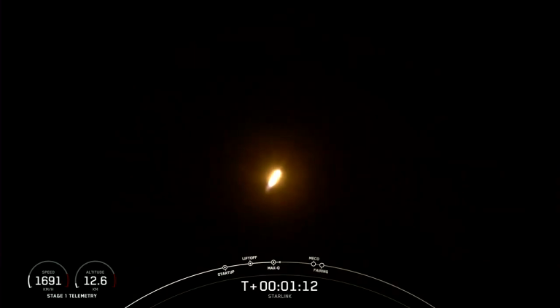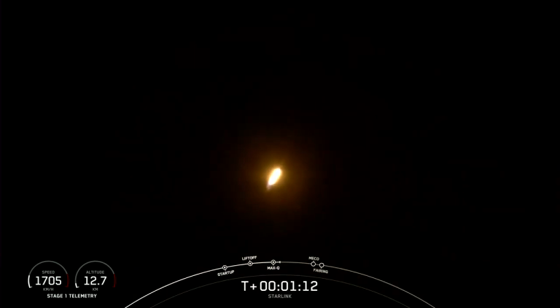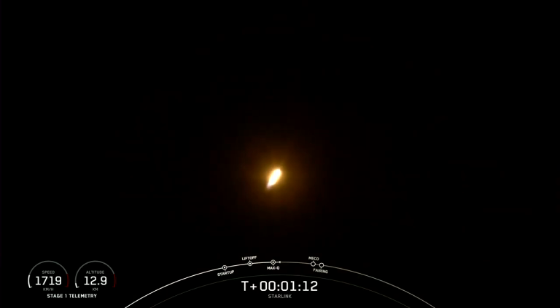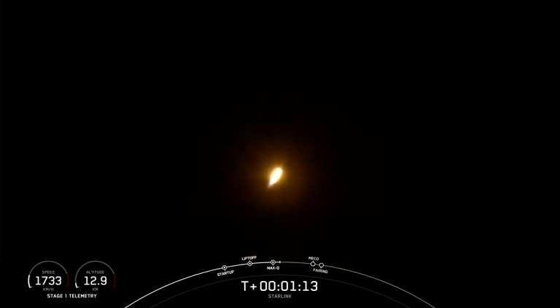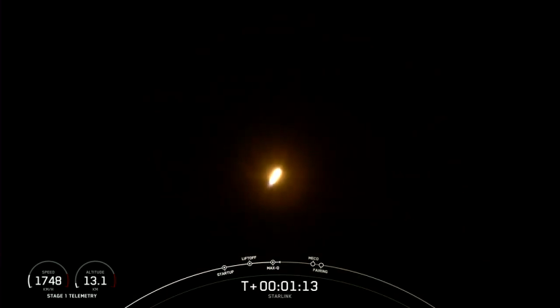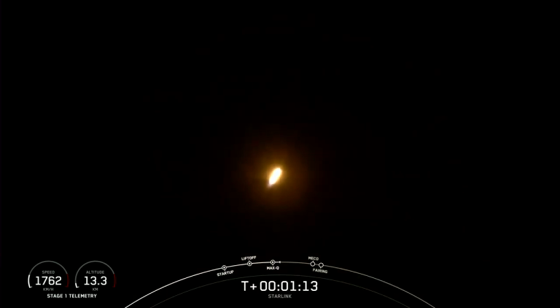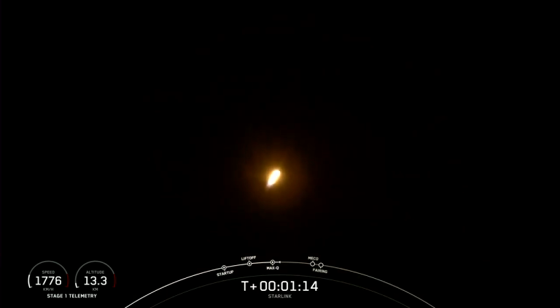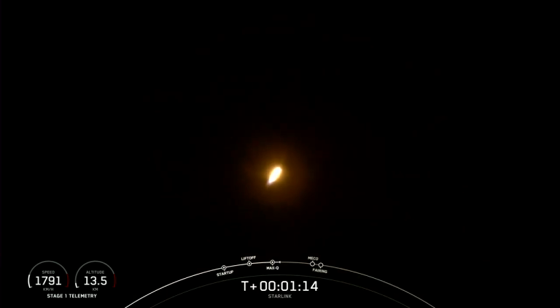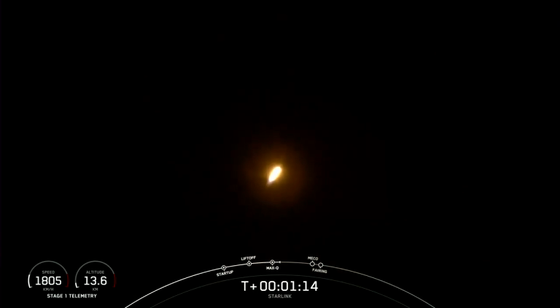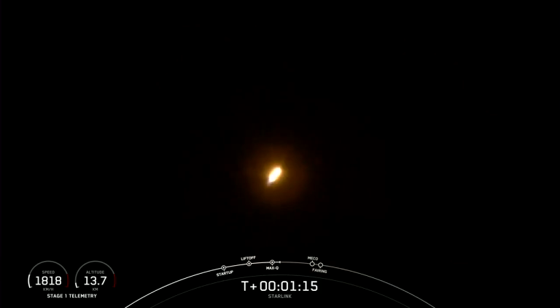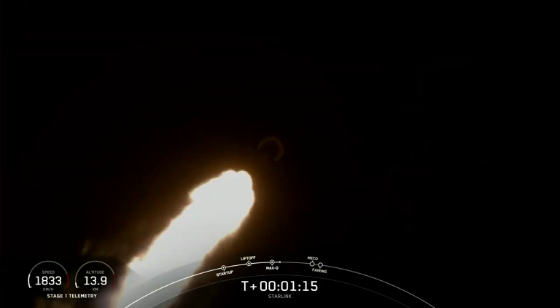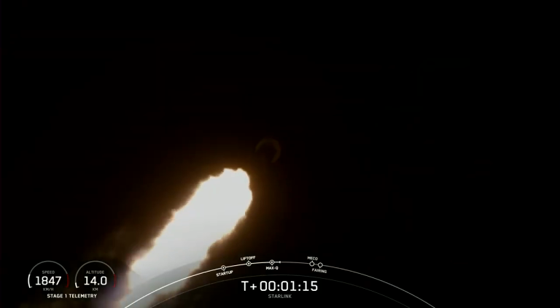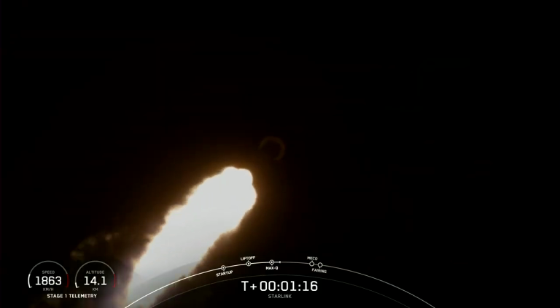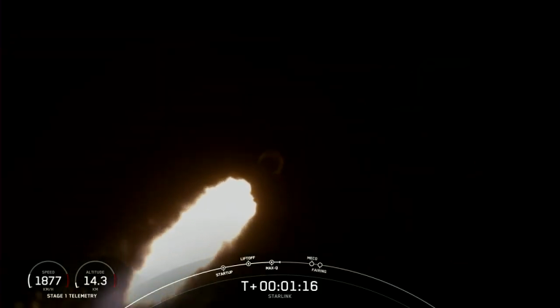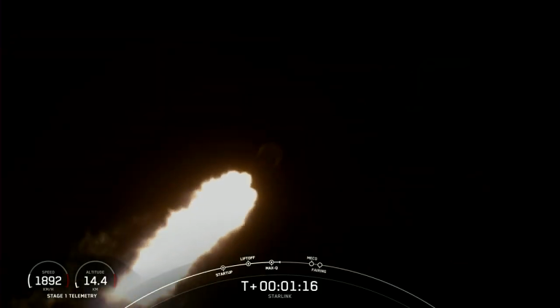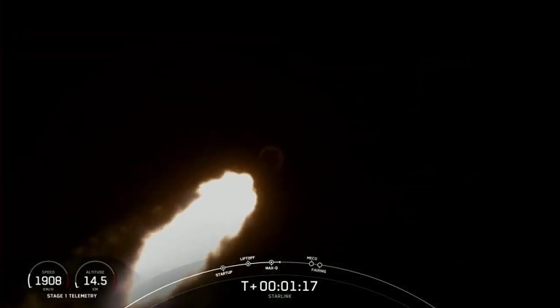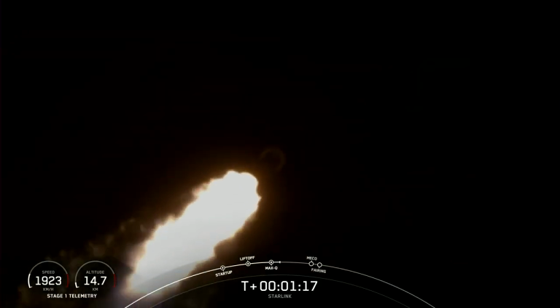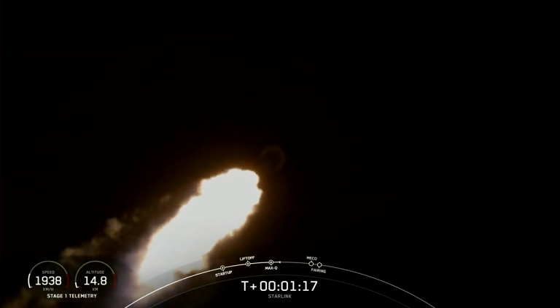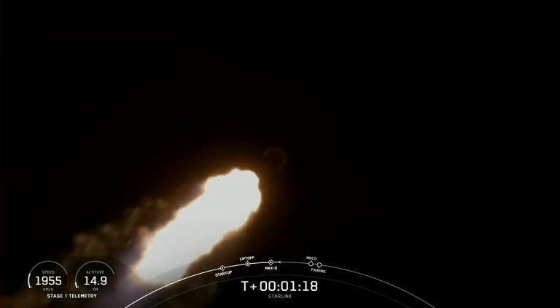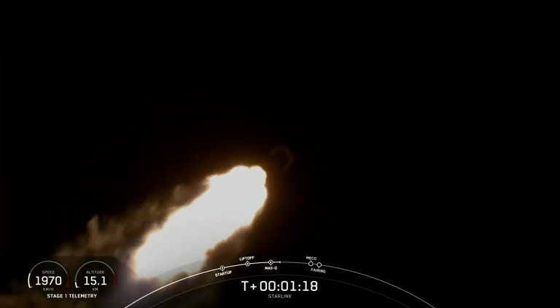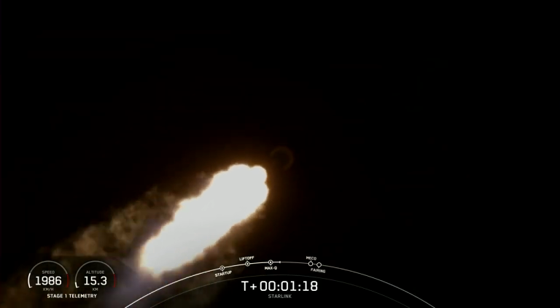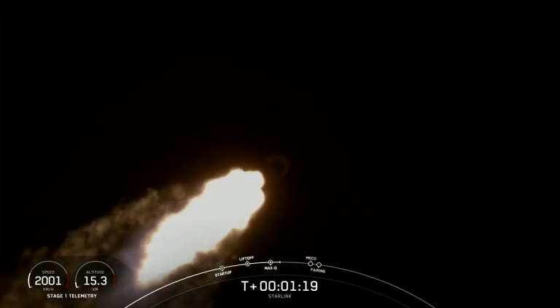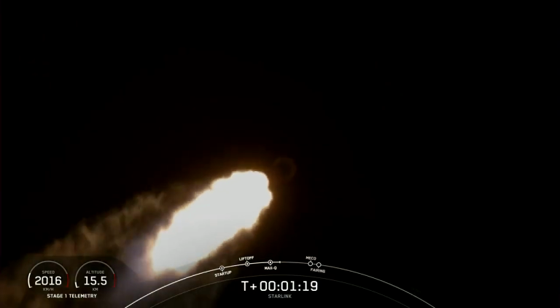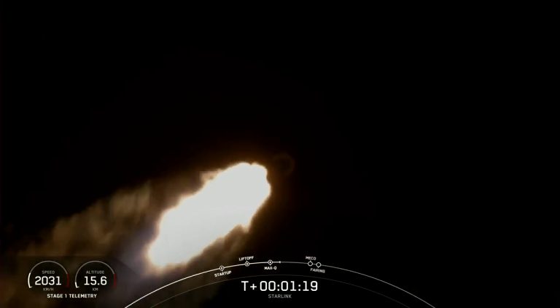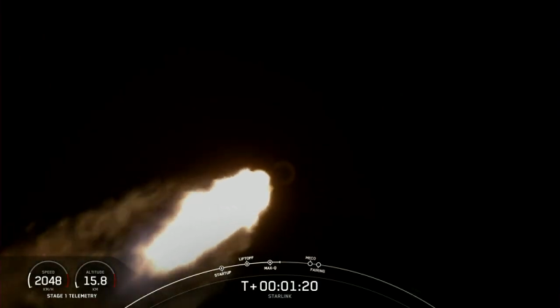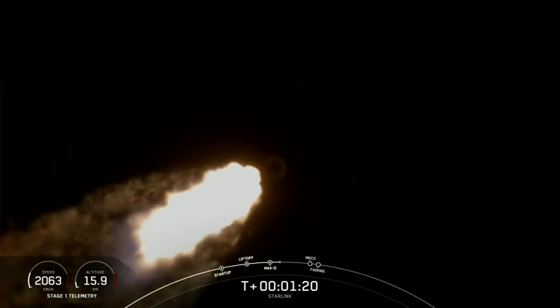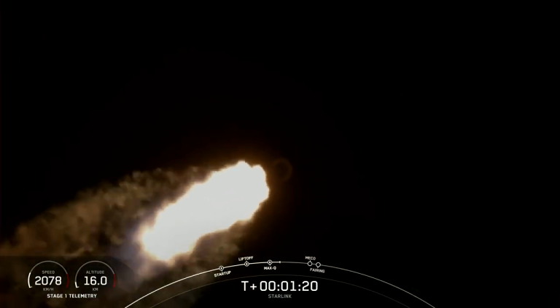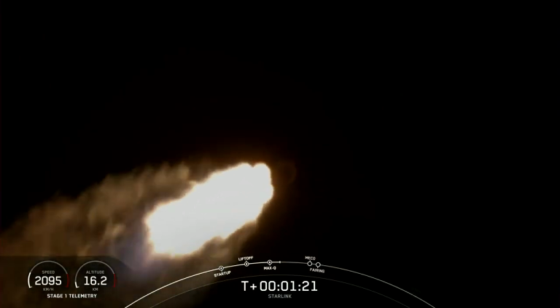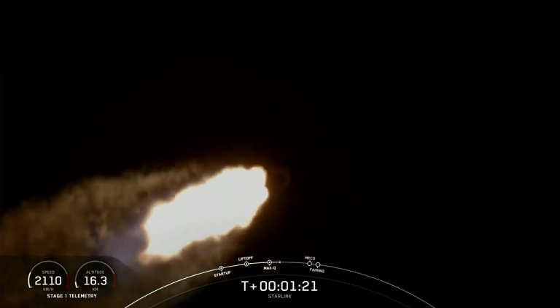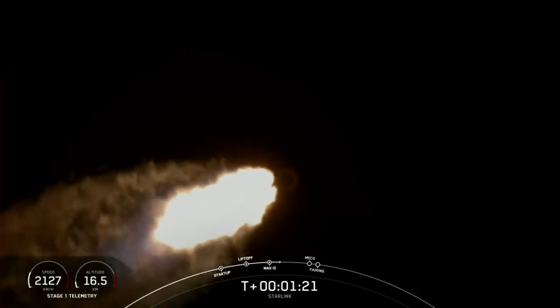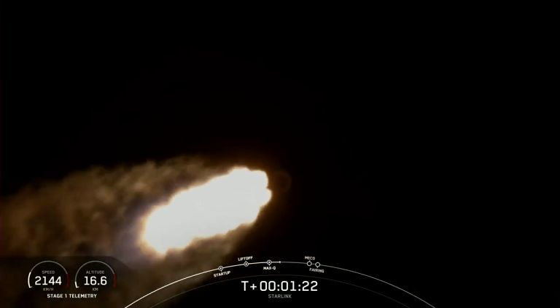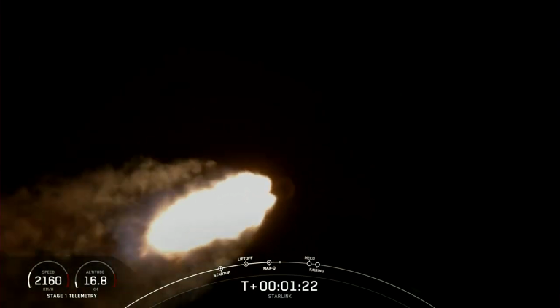Max Q. There you just heard the call-out that Falcon 9 has reached Max Q, or maximum aerodynamic pressure. This is the highest pressure that the structures will feel during flight.